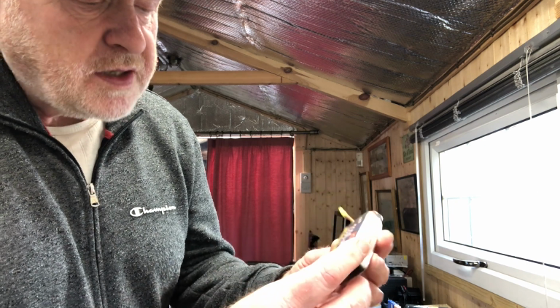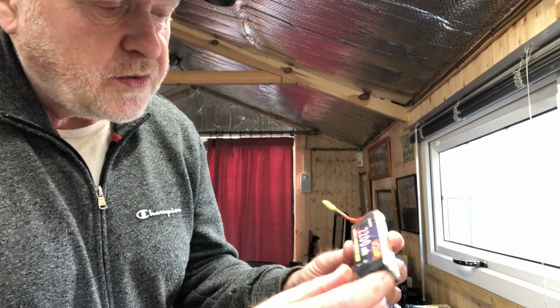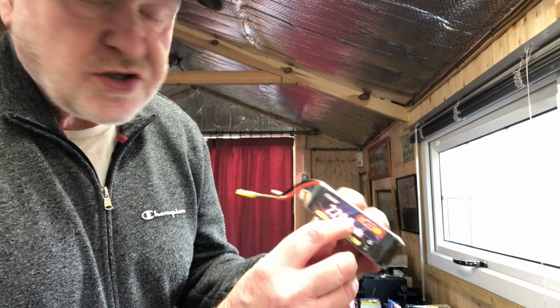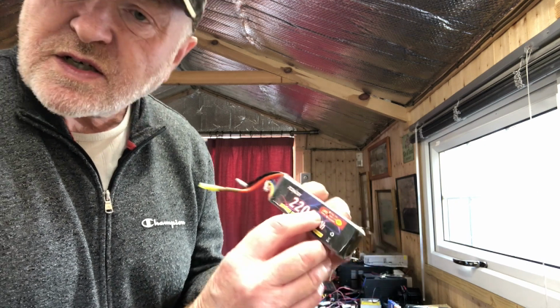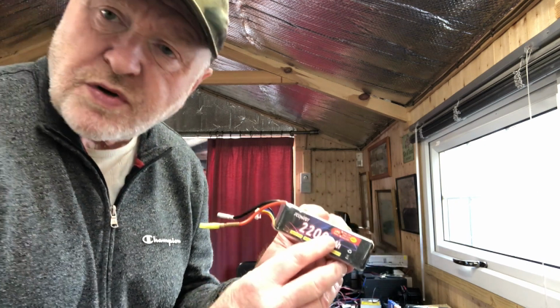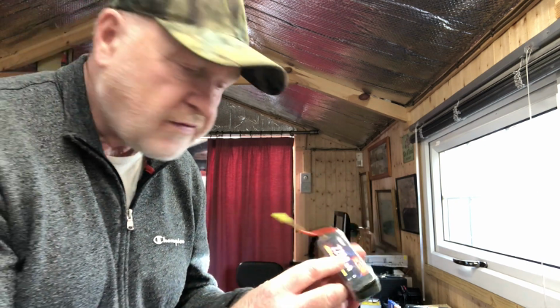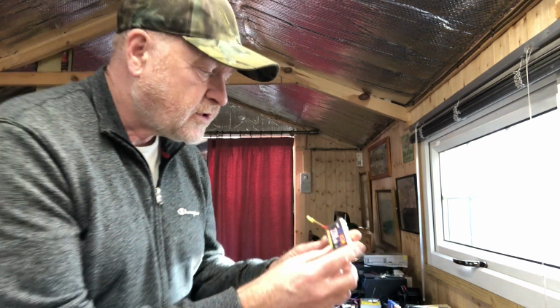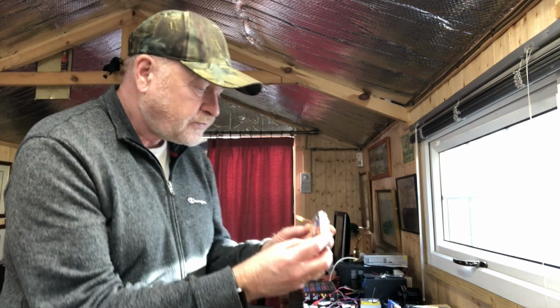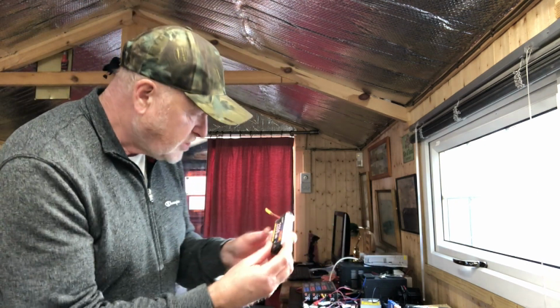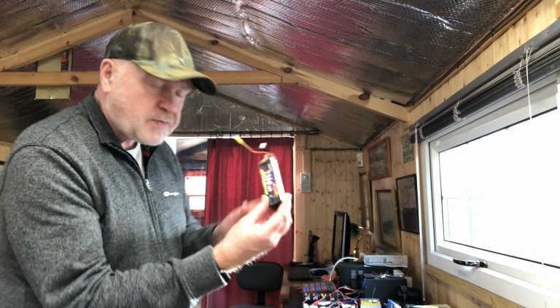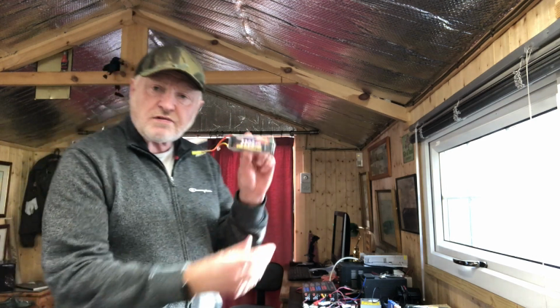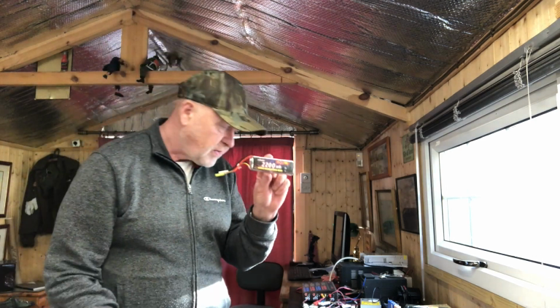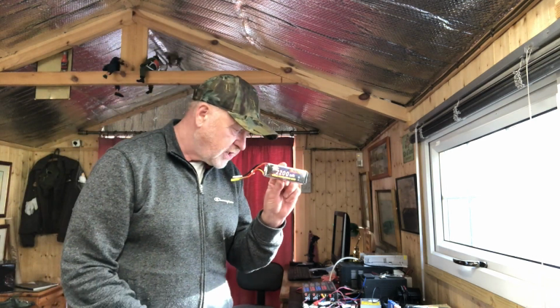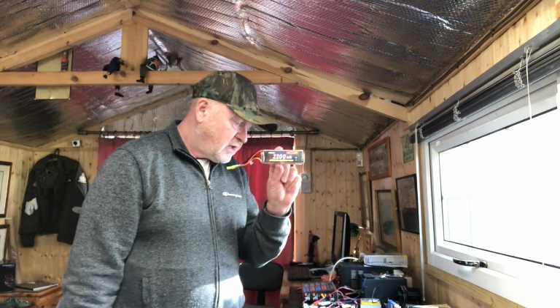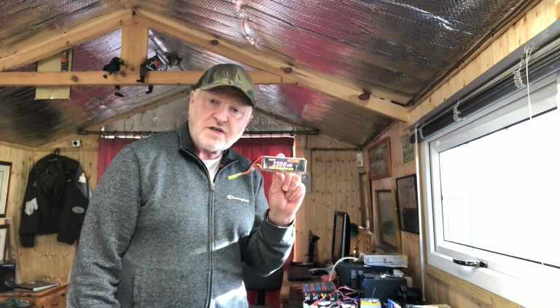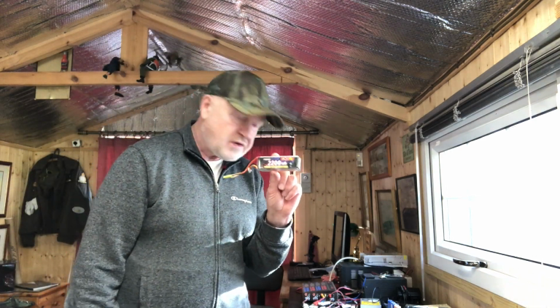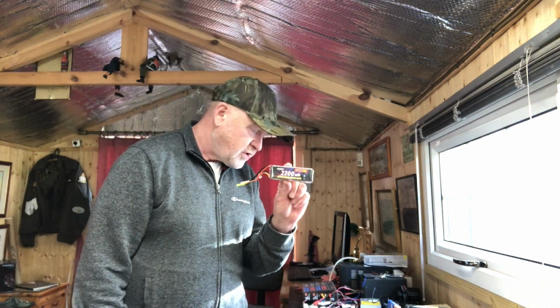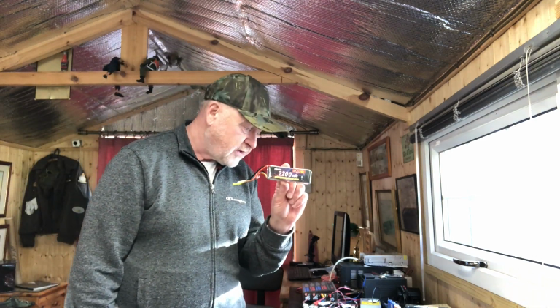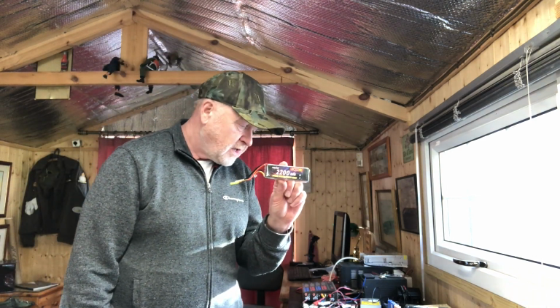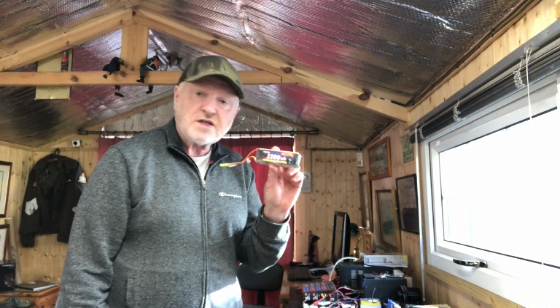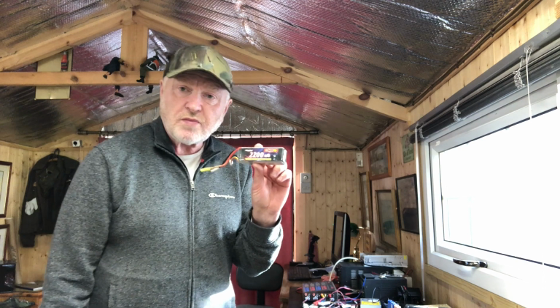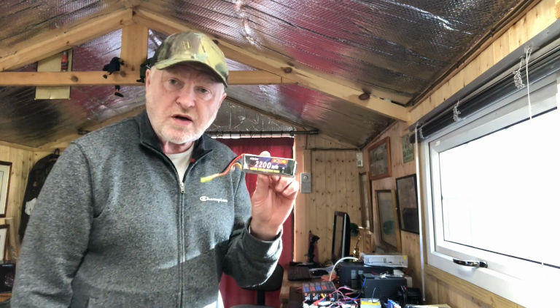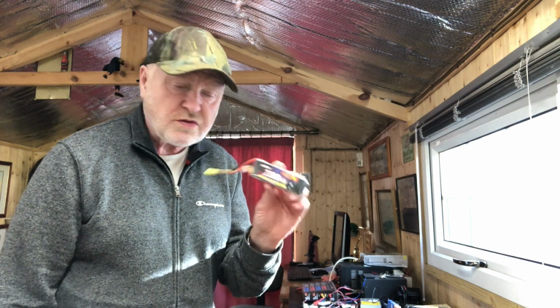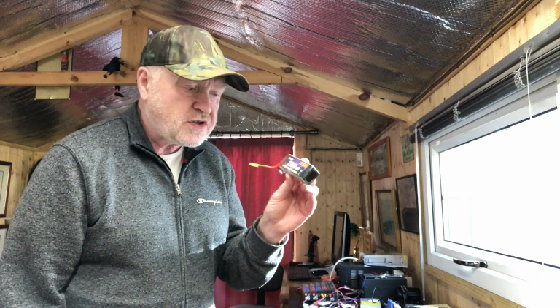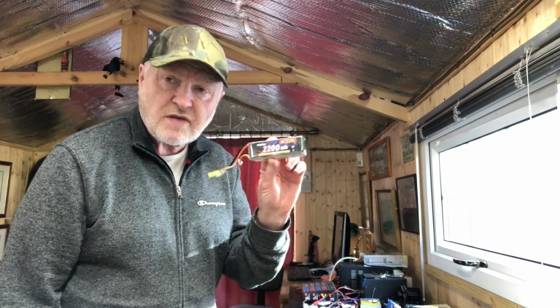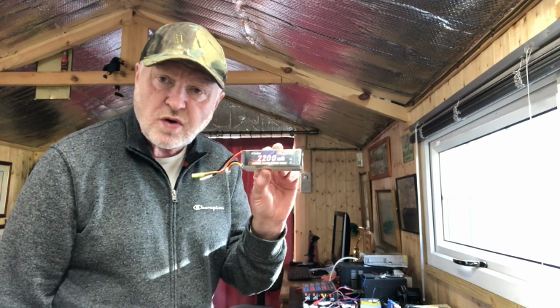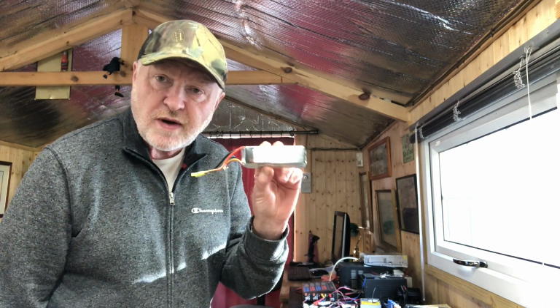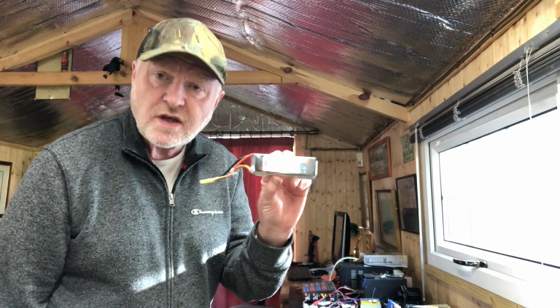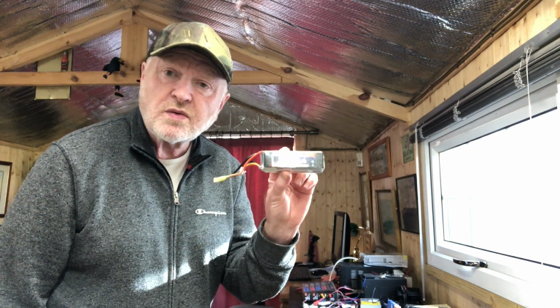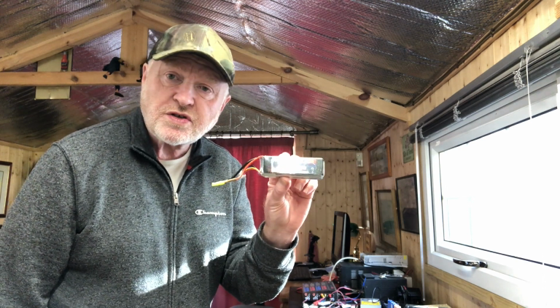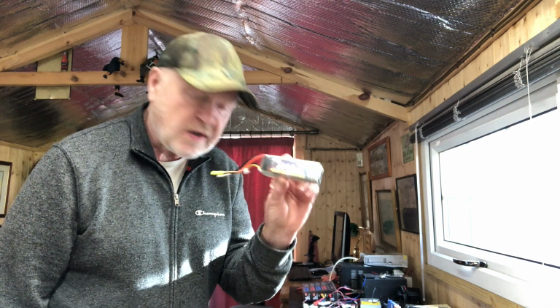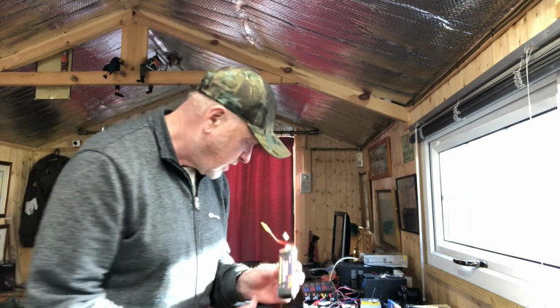Each cell is 3.7 volts, so this being a three cell battery, three times 3.7 is 11.1 volts. So this is an 11.1 volt battery, which I use to fly my model aircraft.